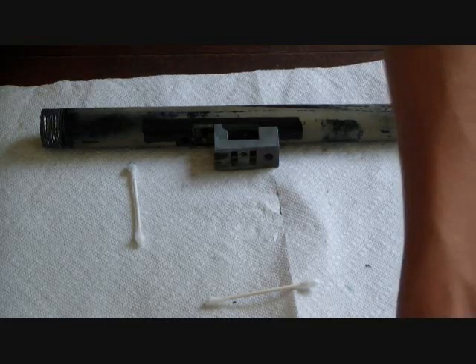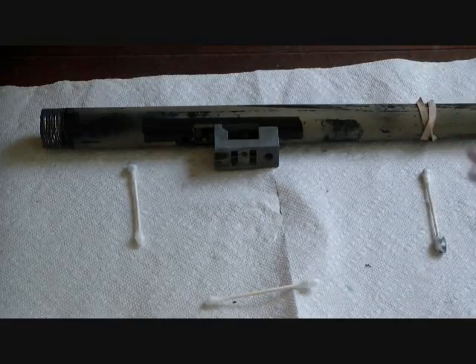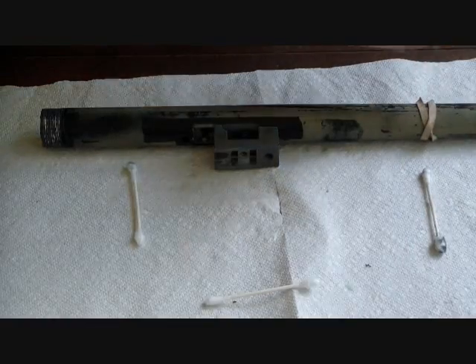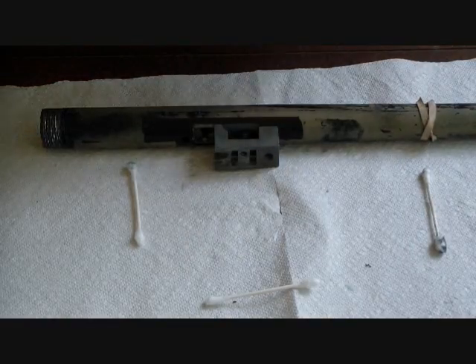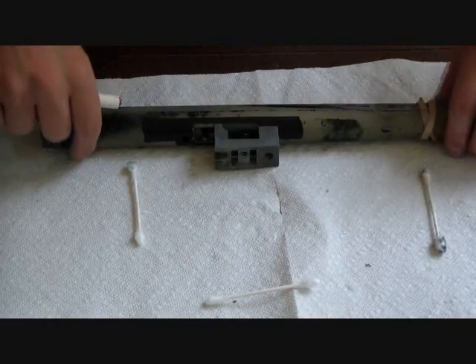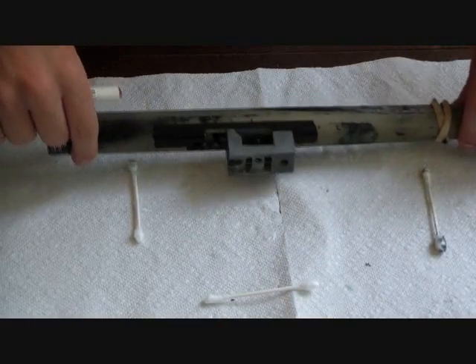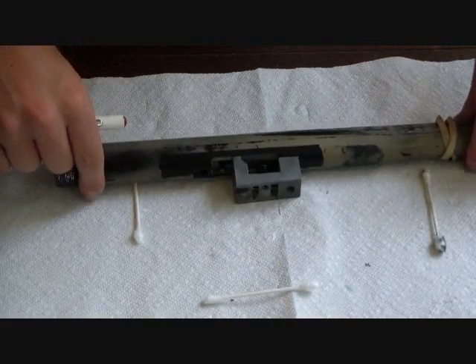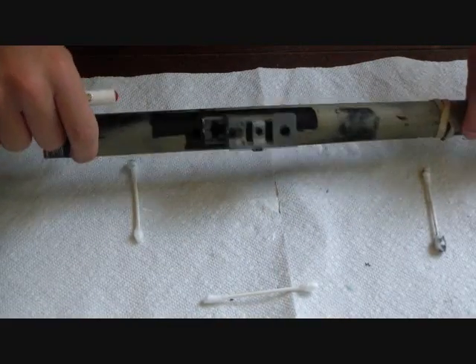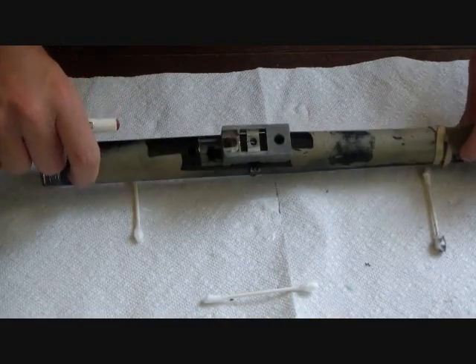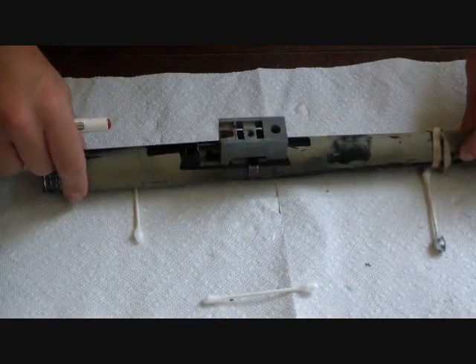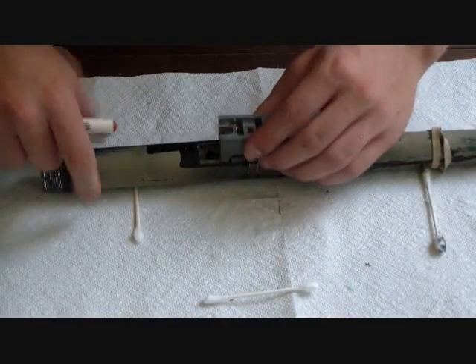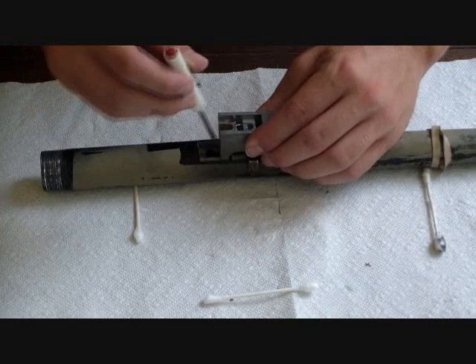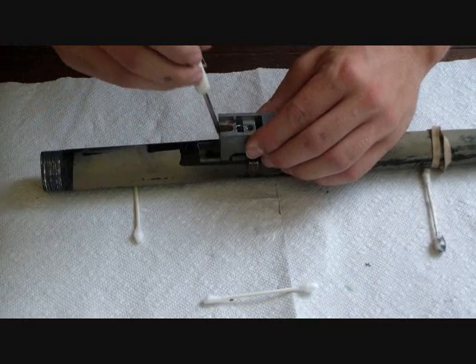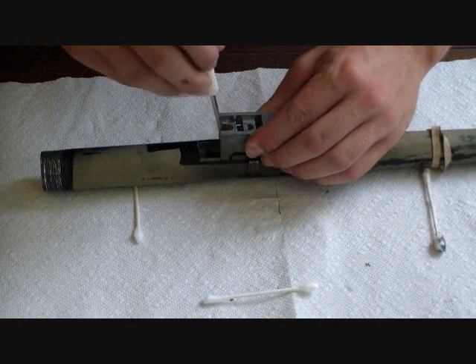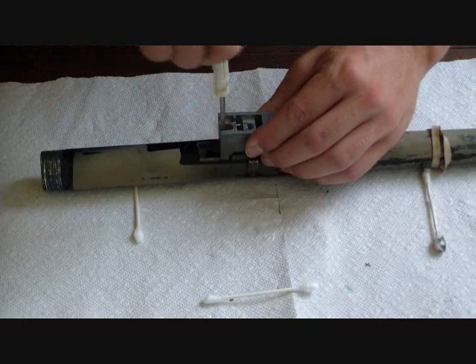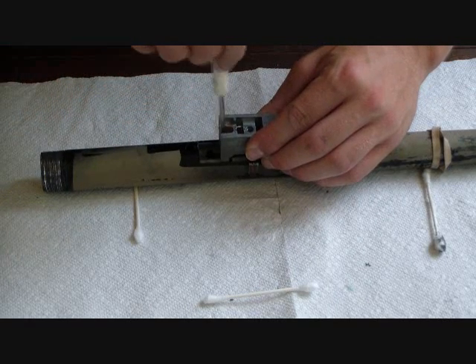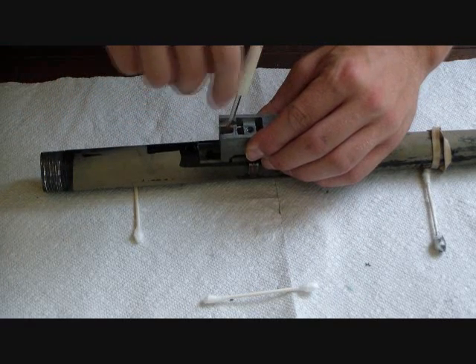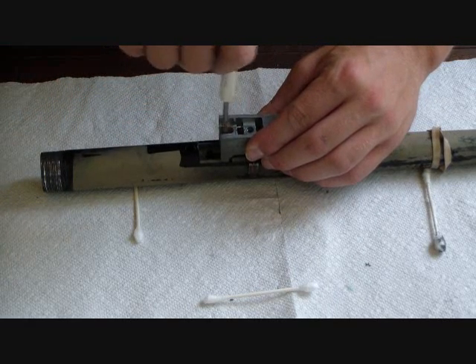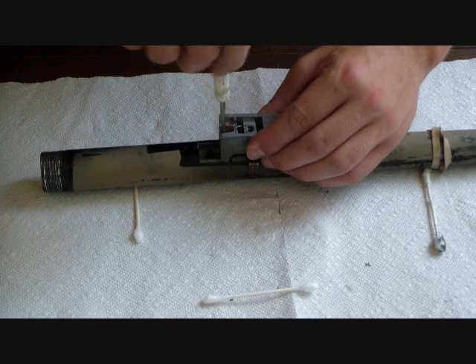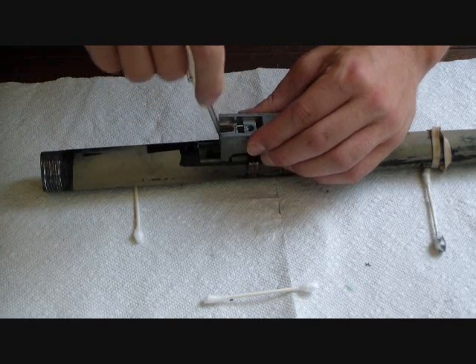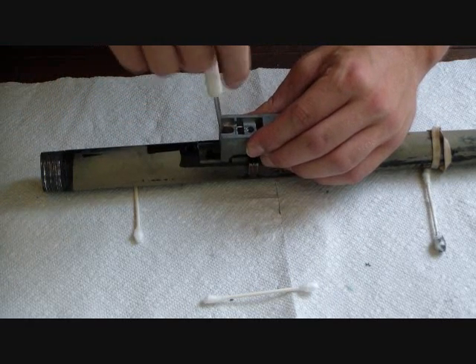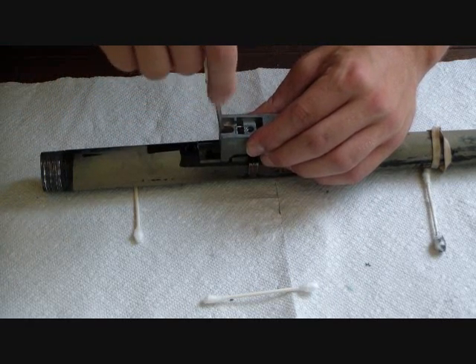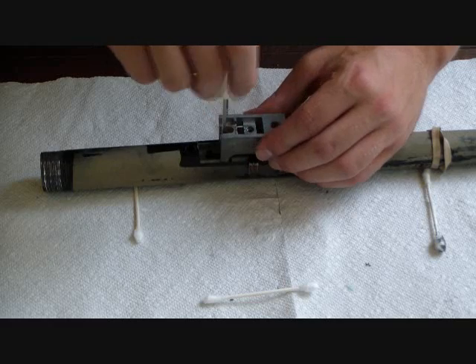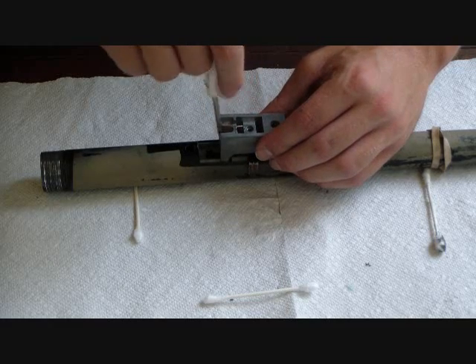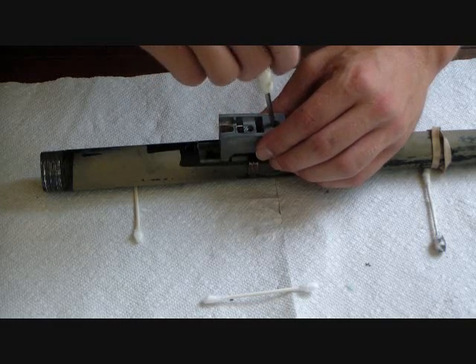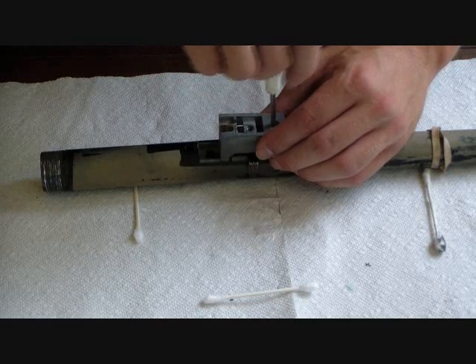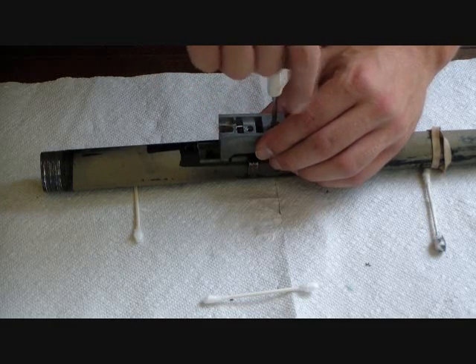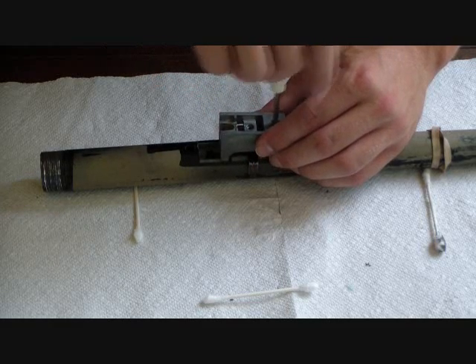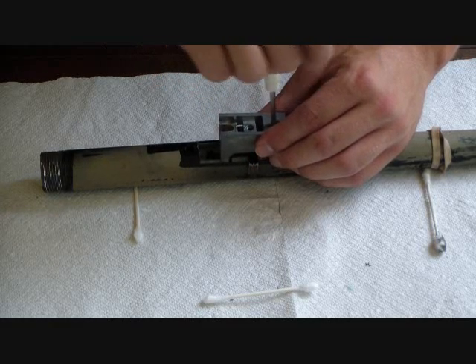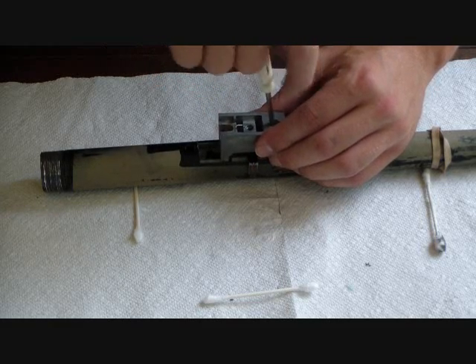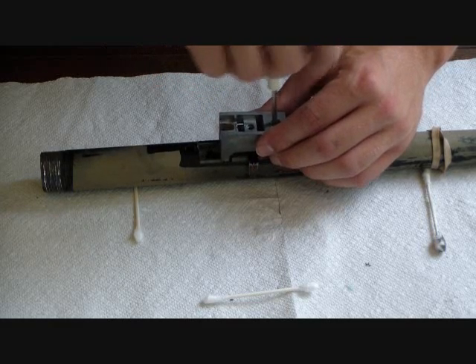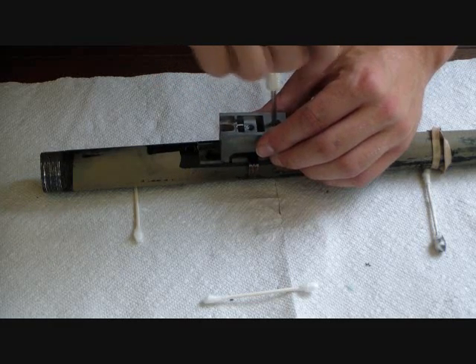Now moving on to the hop-up unit. What we have is our area with a magazine — I call it the magazine bar, just a term I've come up with myself. I'm not really sure what it's called; I think it might be called a magazine well. So we can go with that.